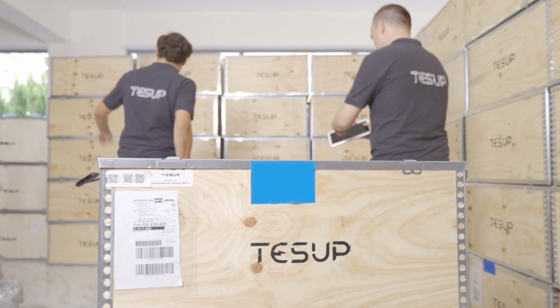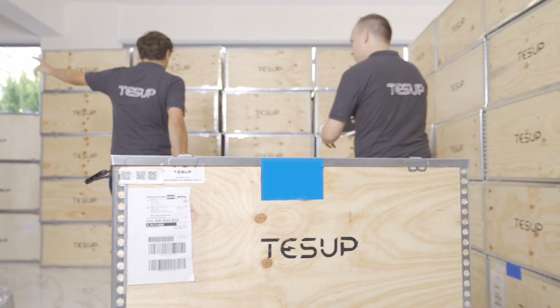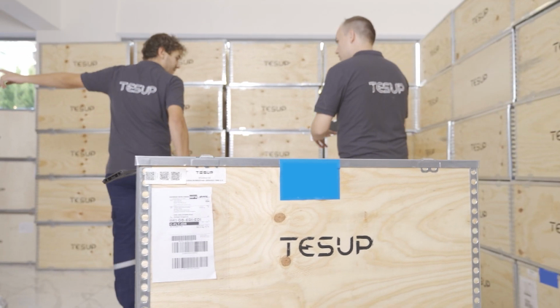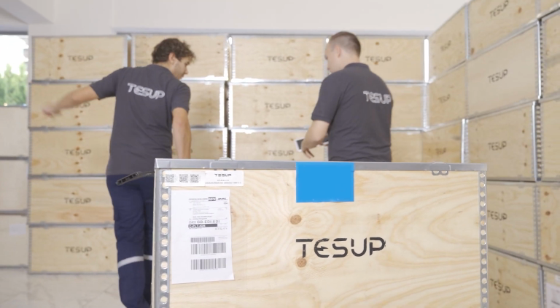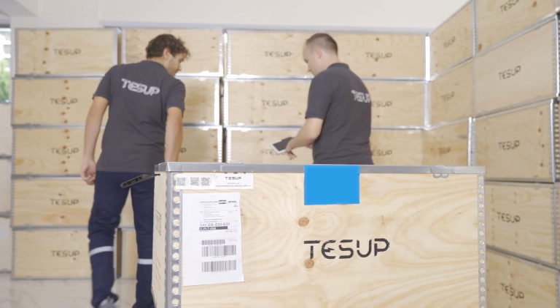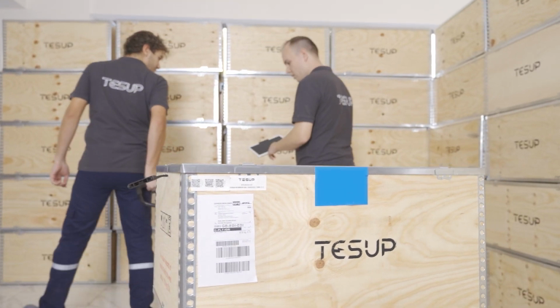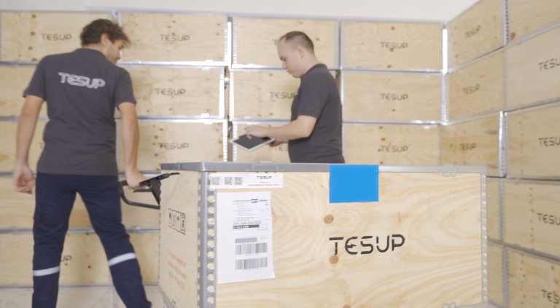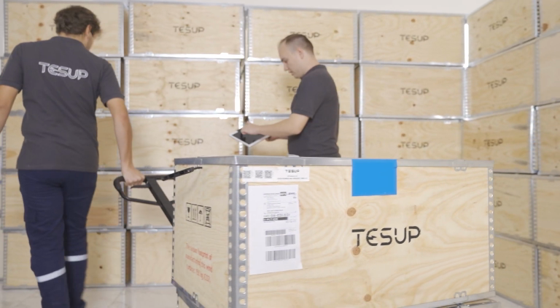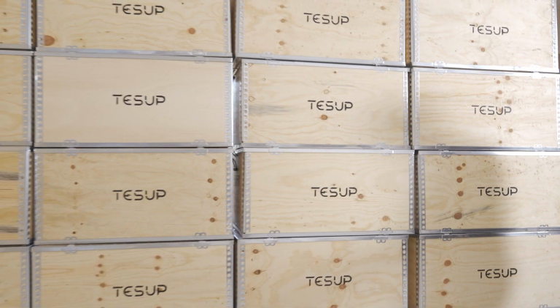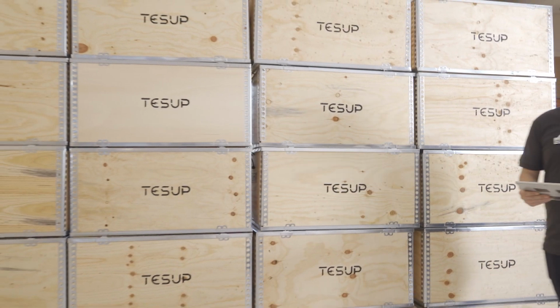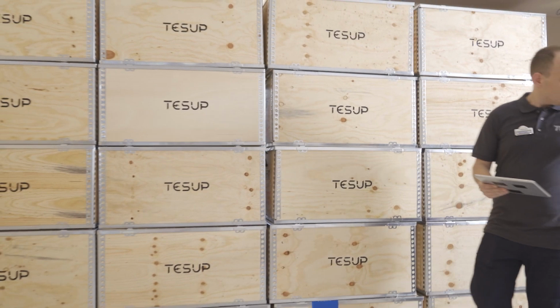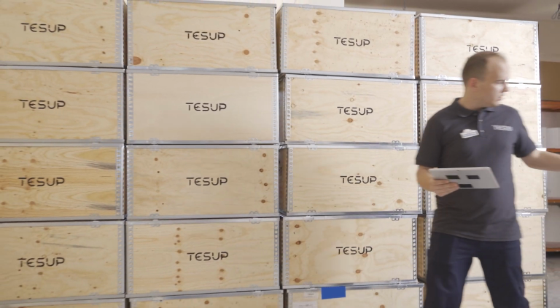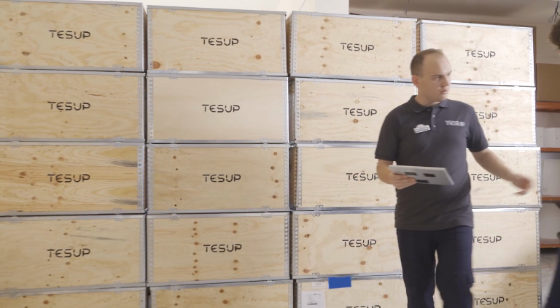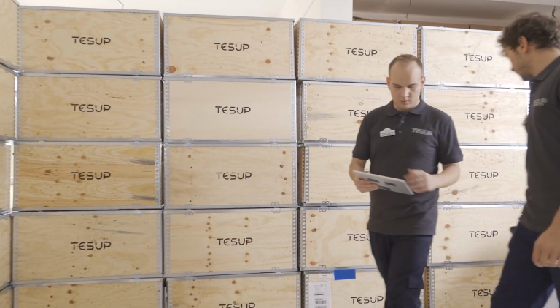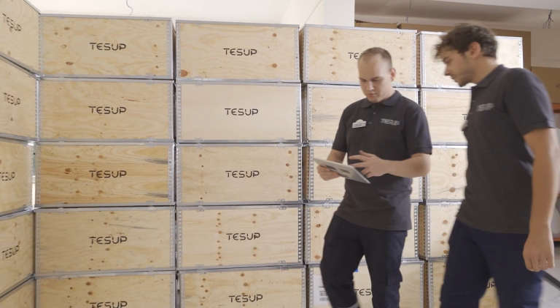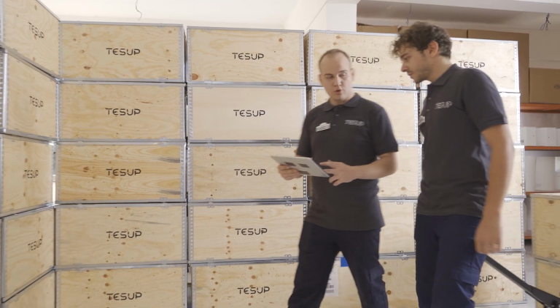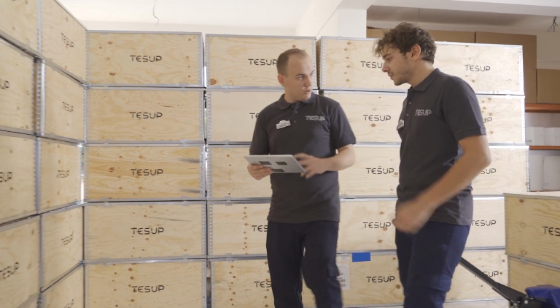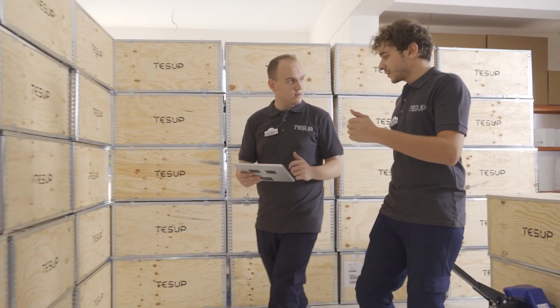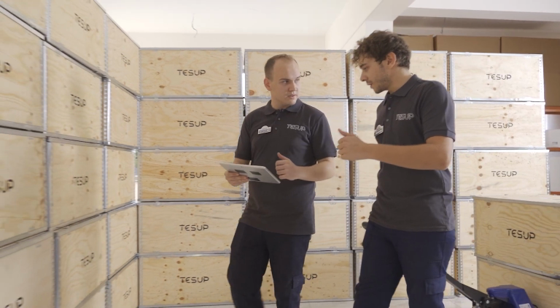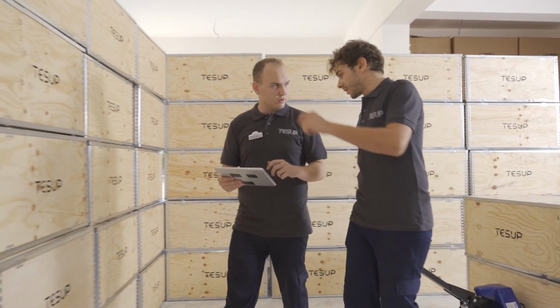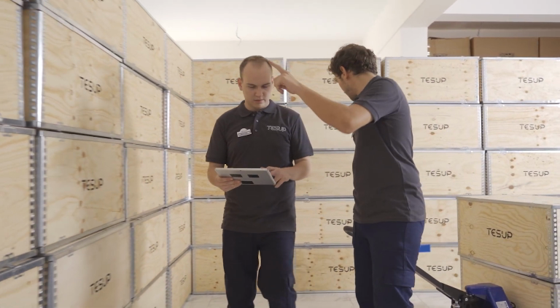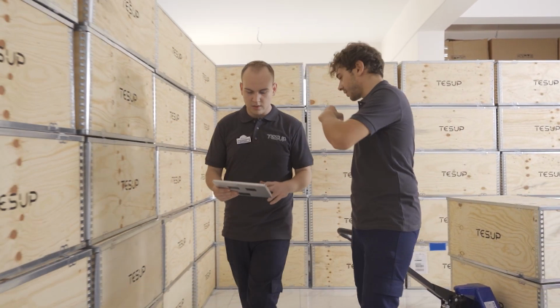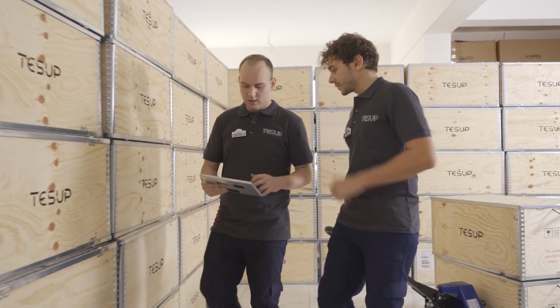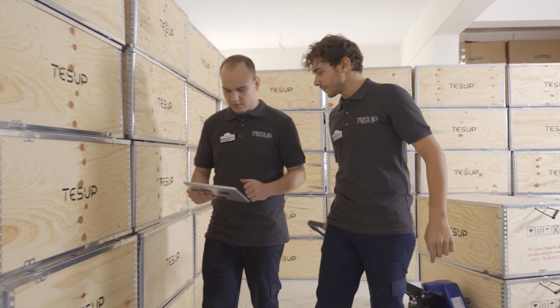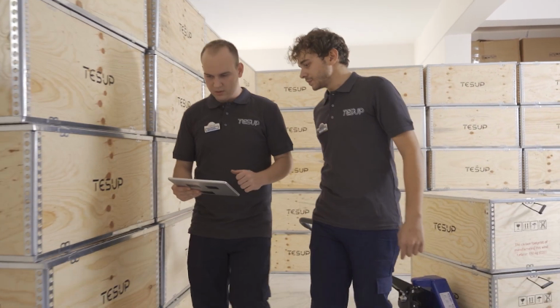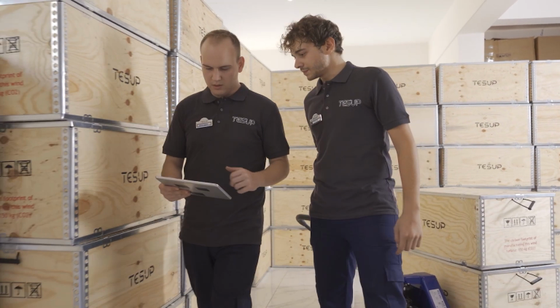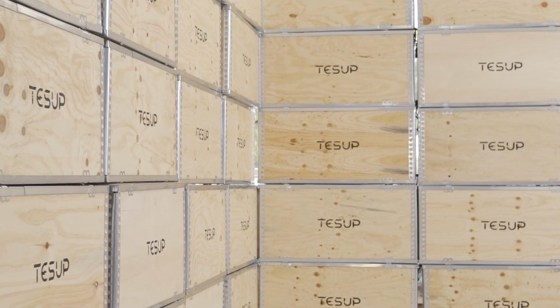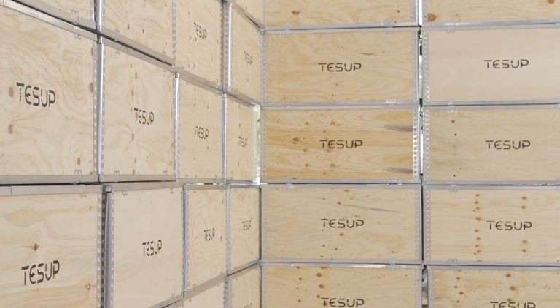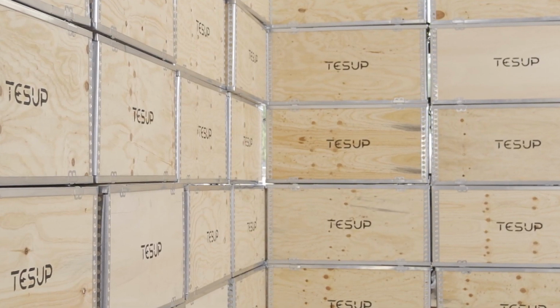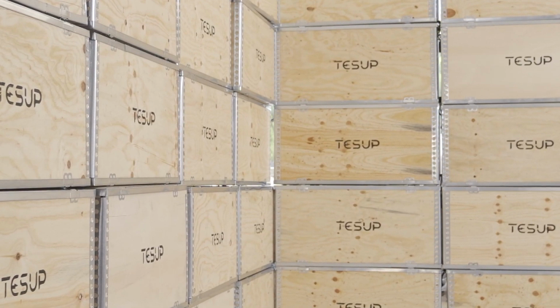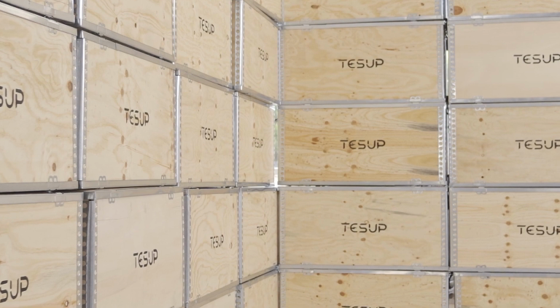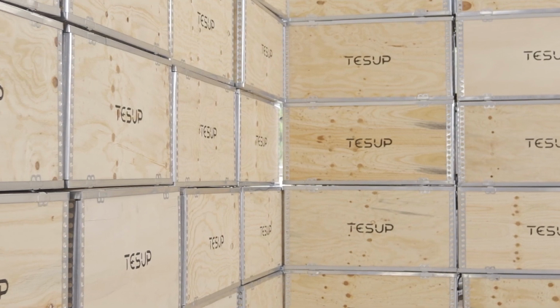The fourth step is the shipping process. We've already made everything here — everything is ready and your product is perfectly packaged. Now it's time to ship it to you.